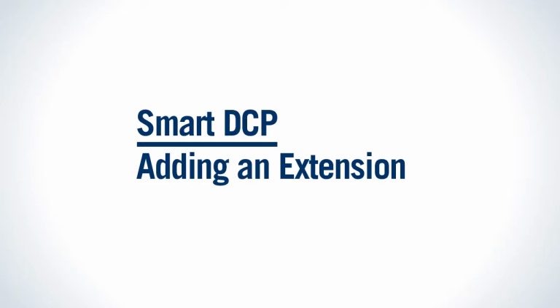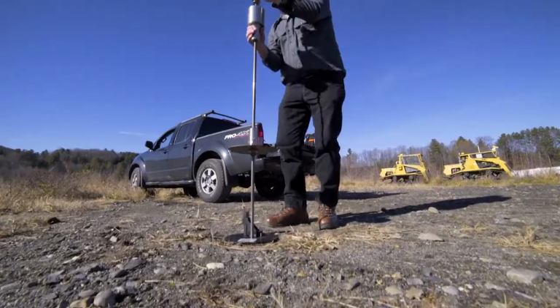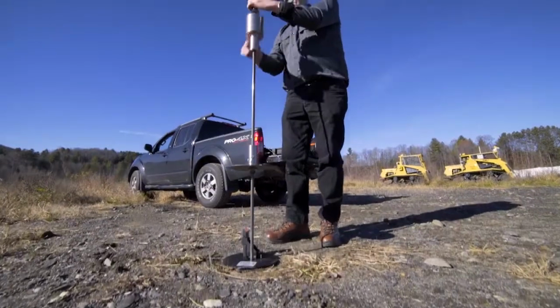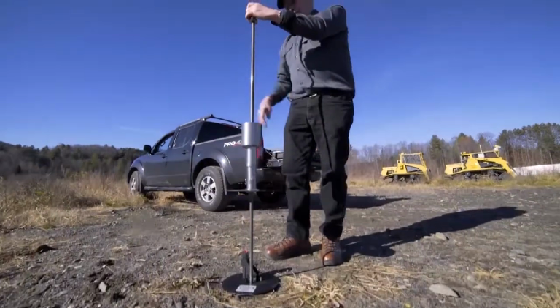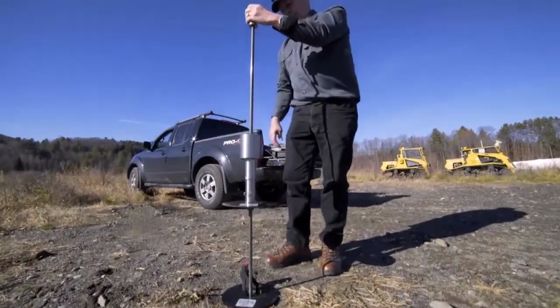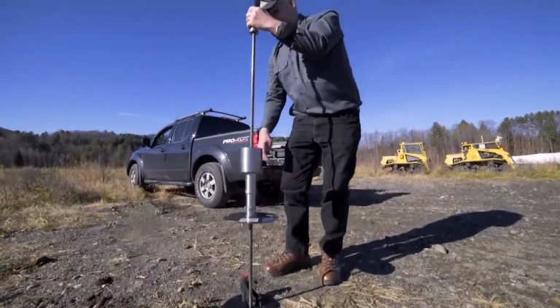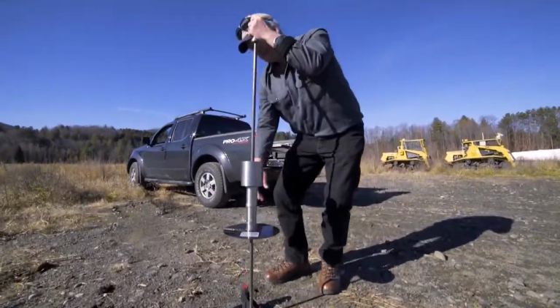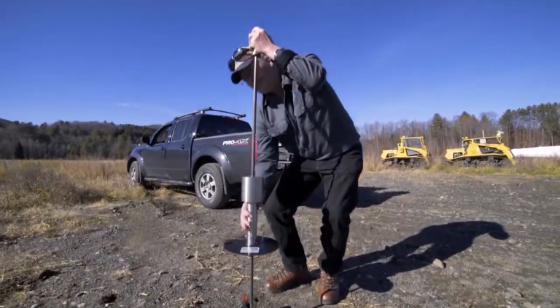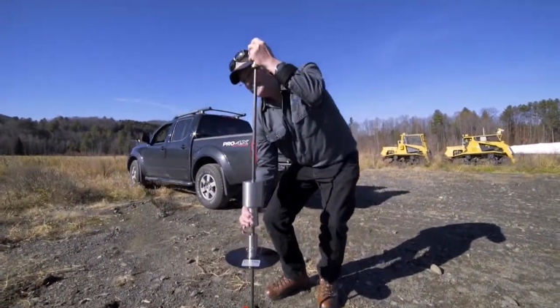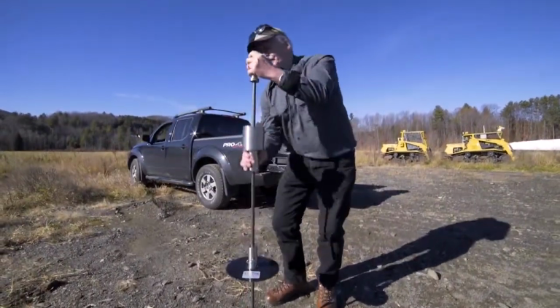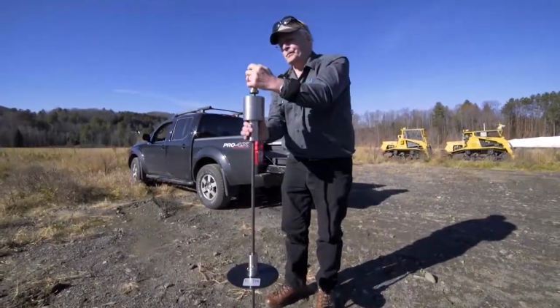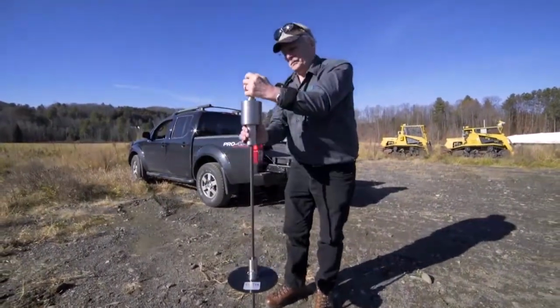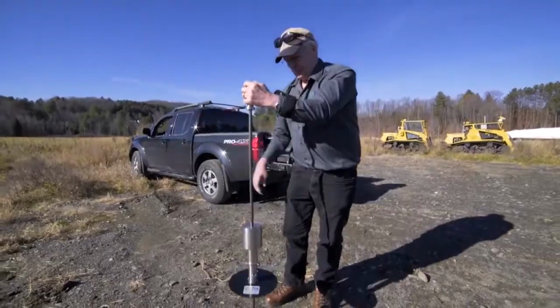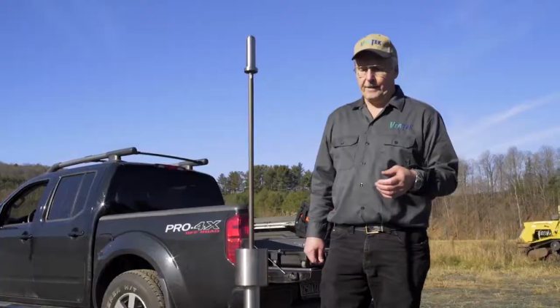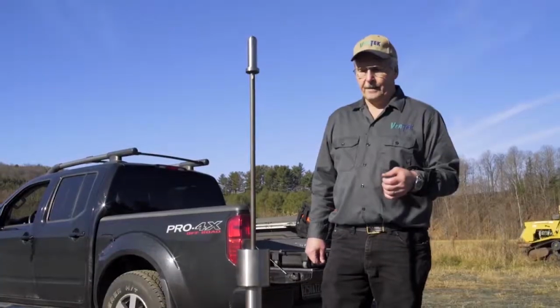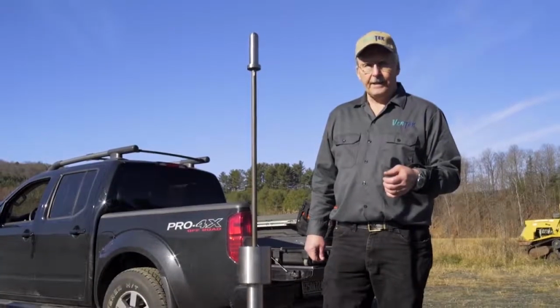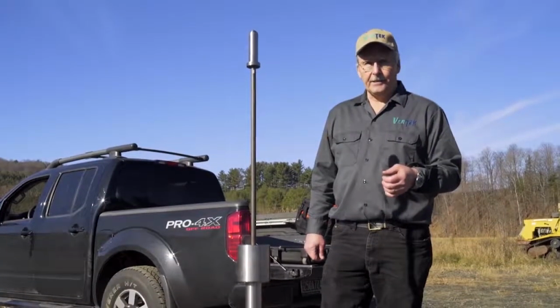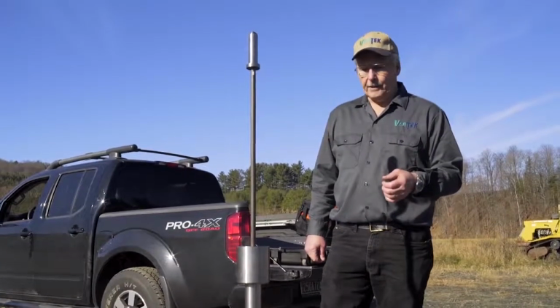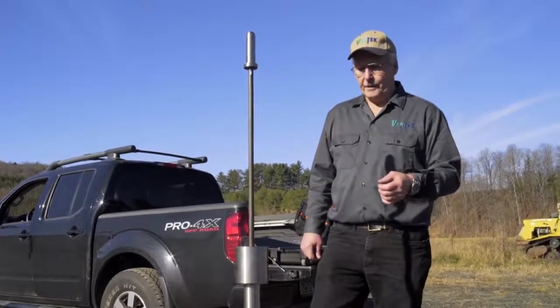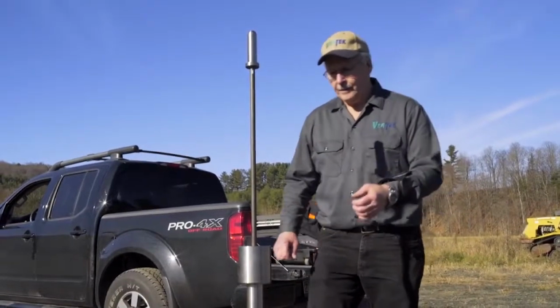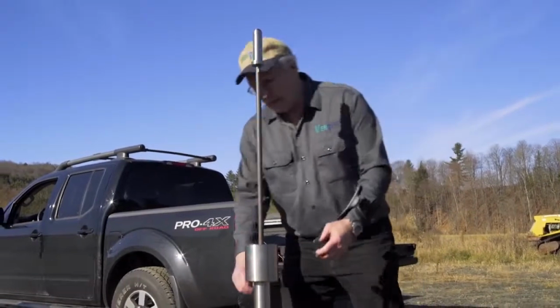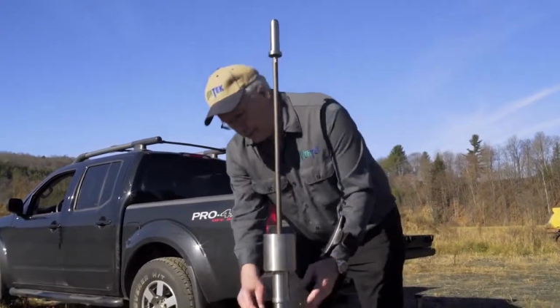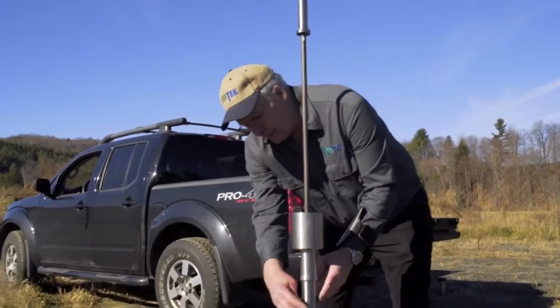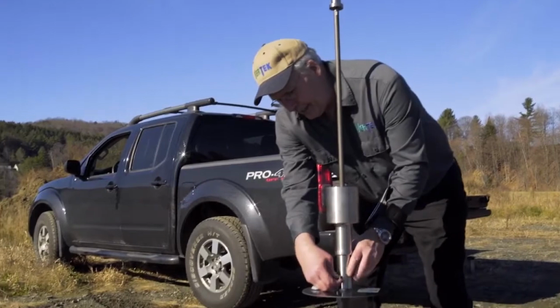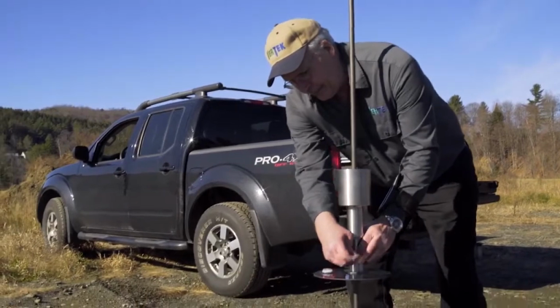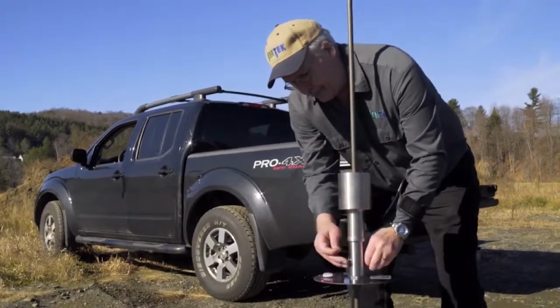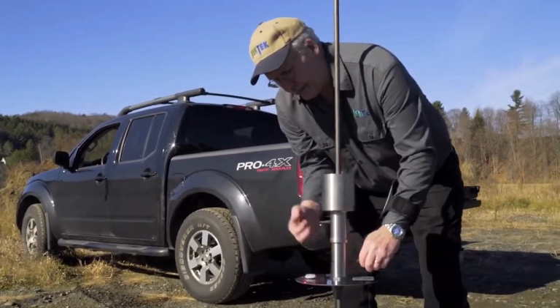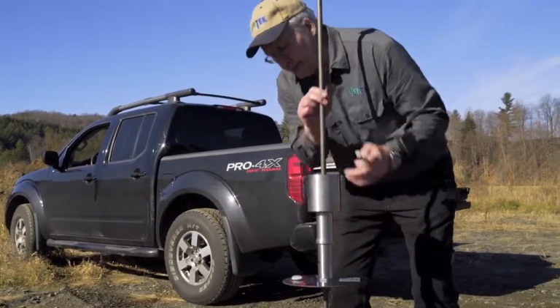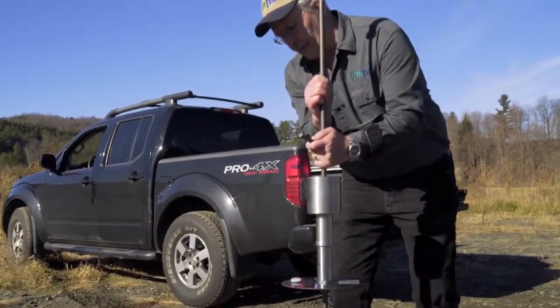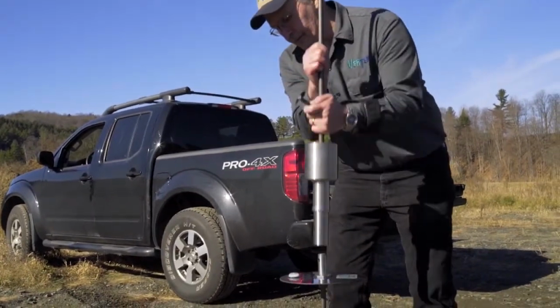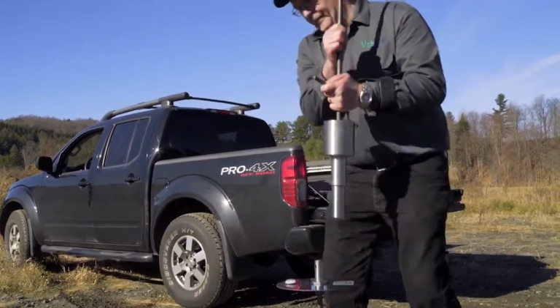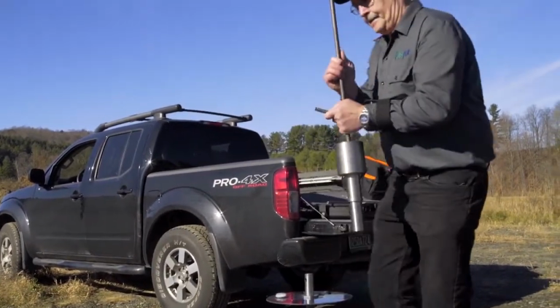Most DCP testing is in the two foot to a little over a meter range of depth. Occasionally you do want to go deeper. It's quite easy to add an extension to this system.